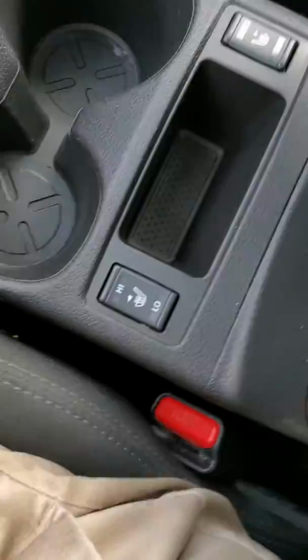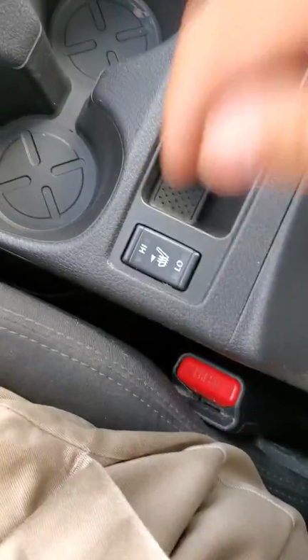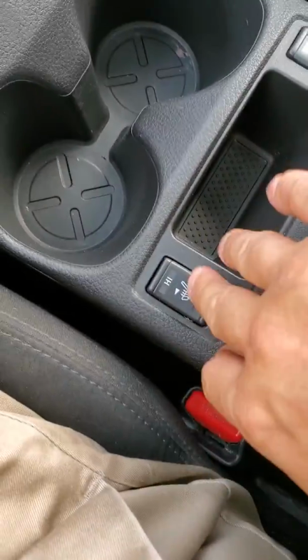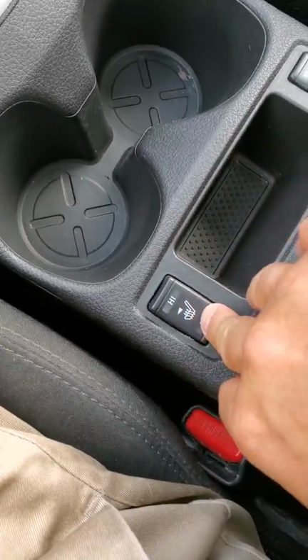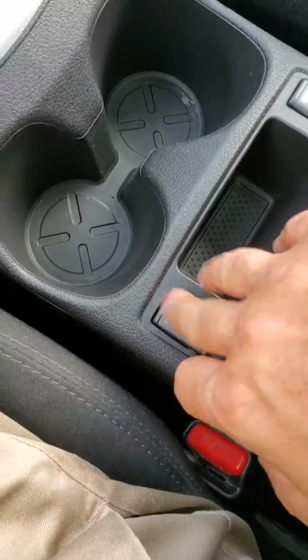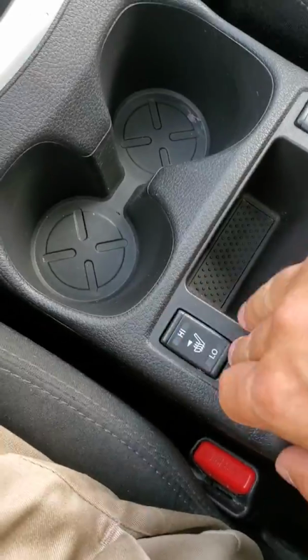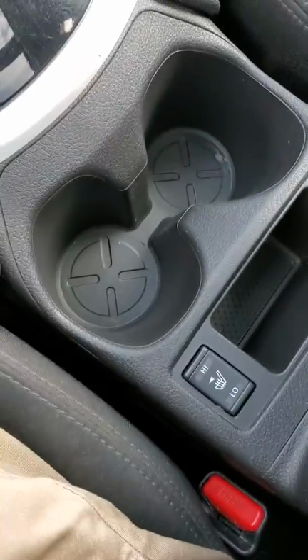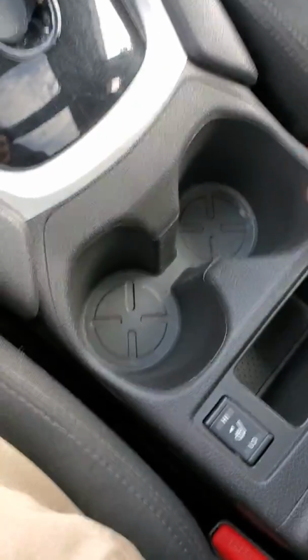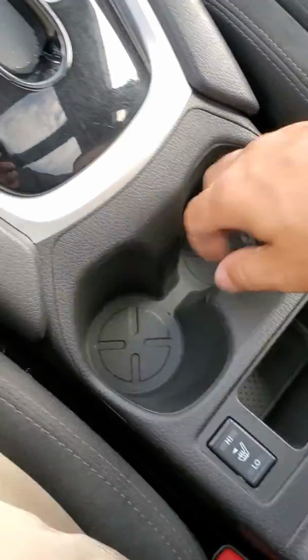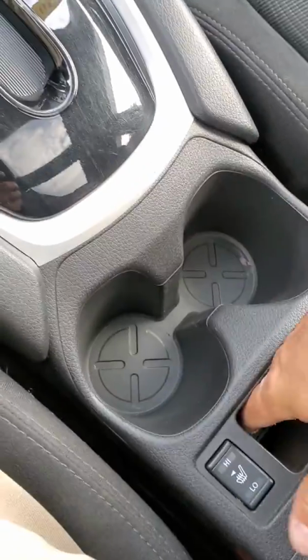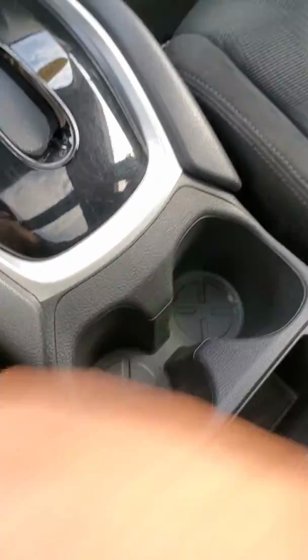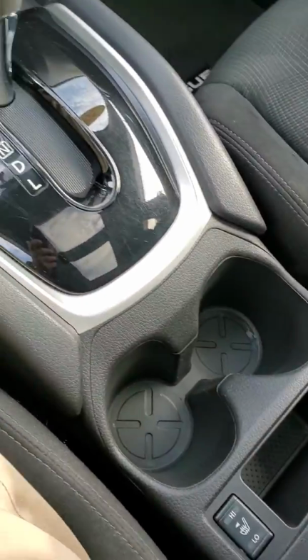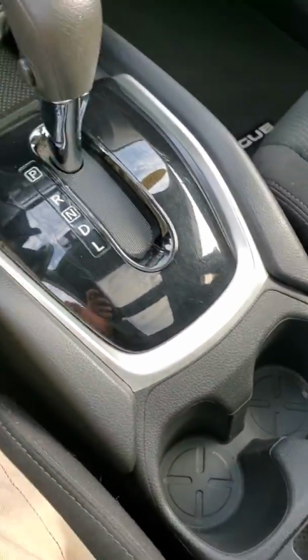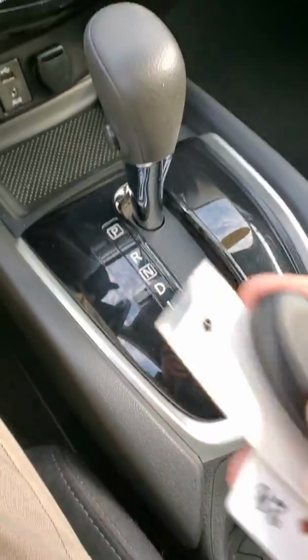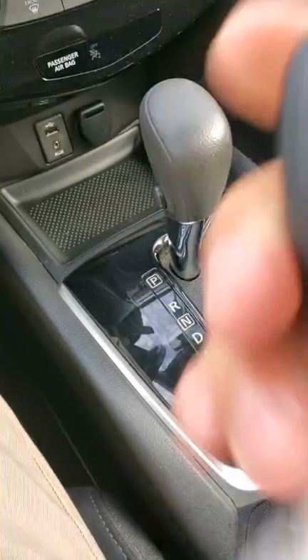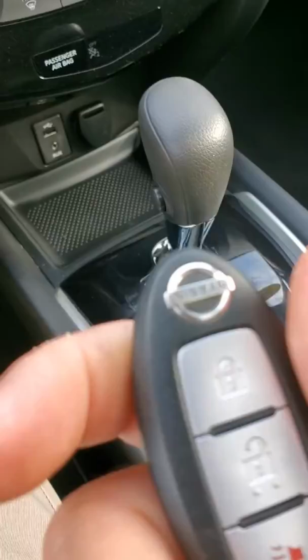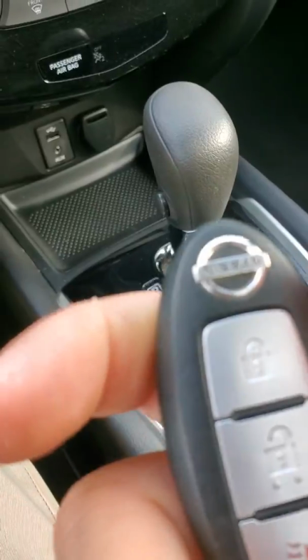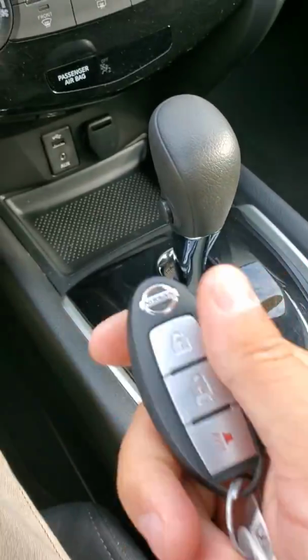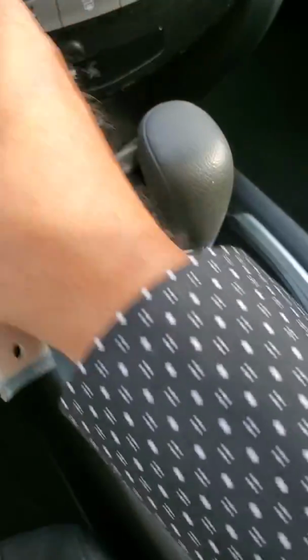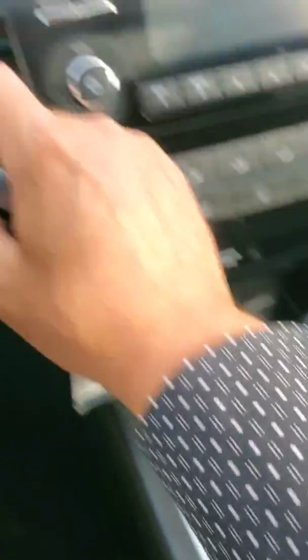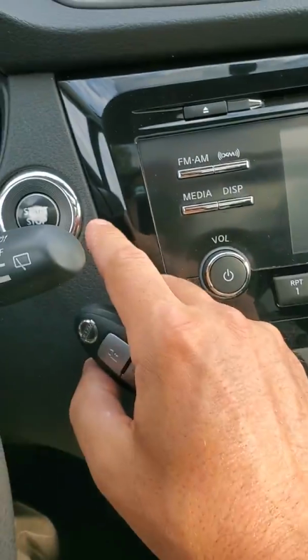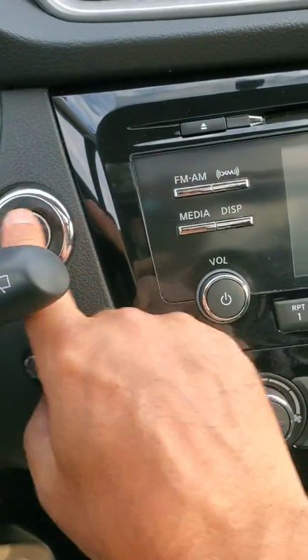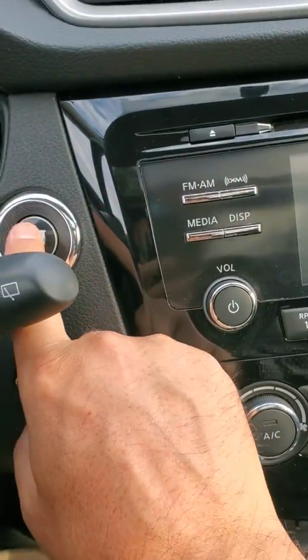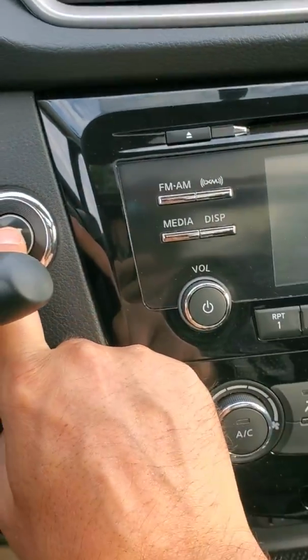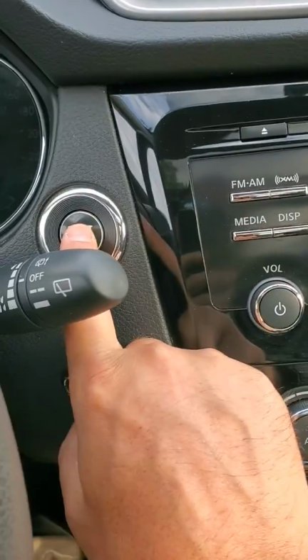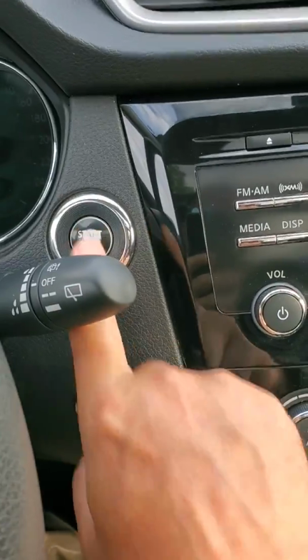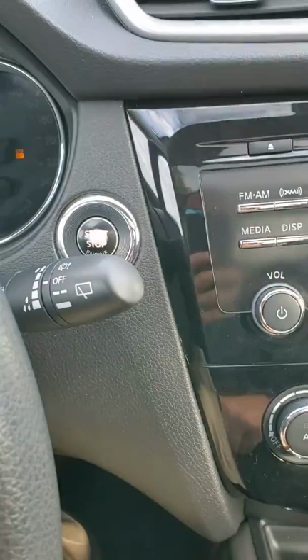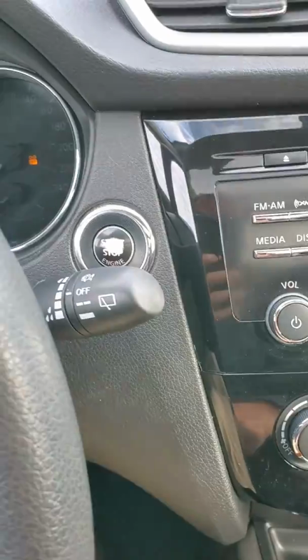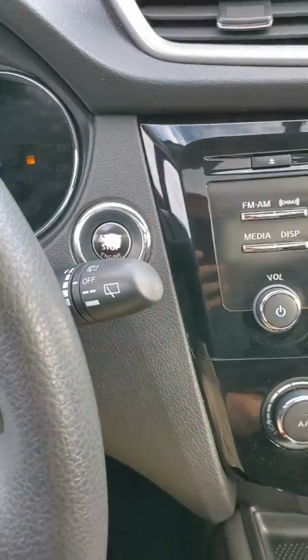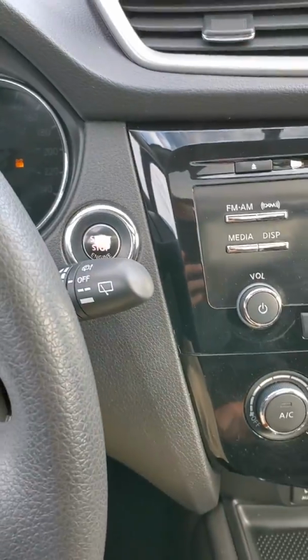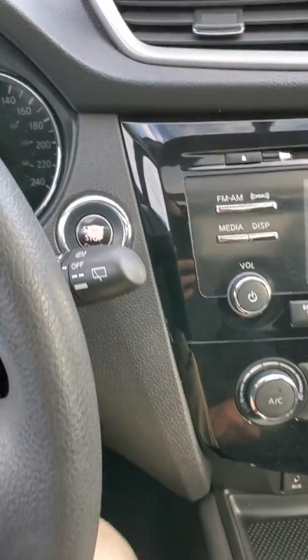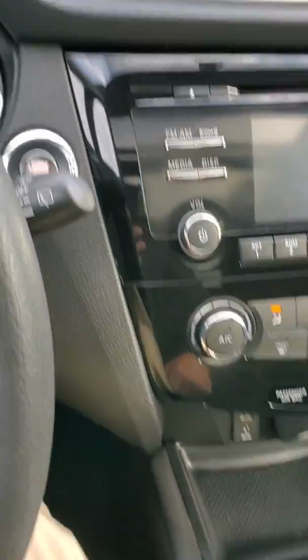And then our heated seats — low, high, etc. Cup holders, change holder. This is a proximity key, so it is a push-button start. We'll hit start — bang, starts right up.